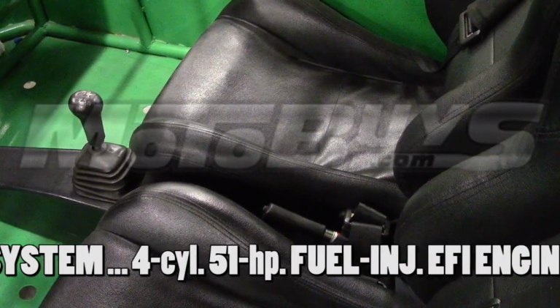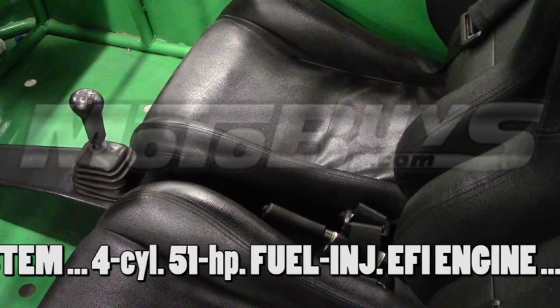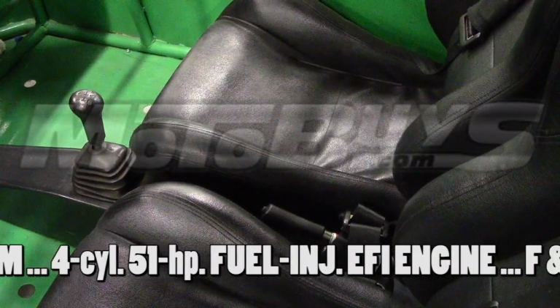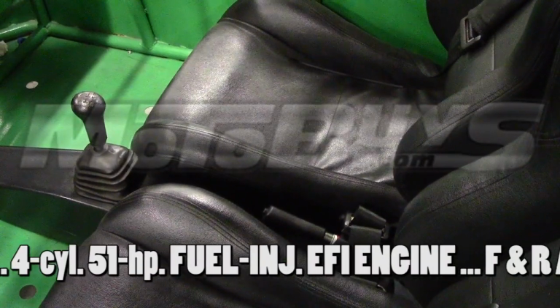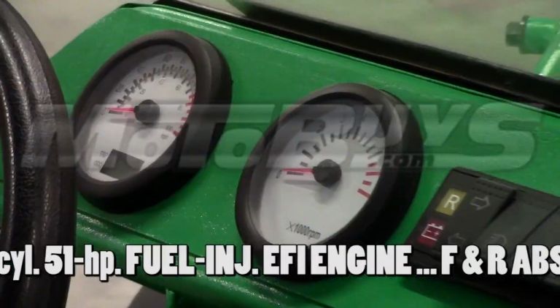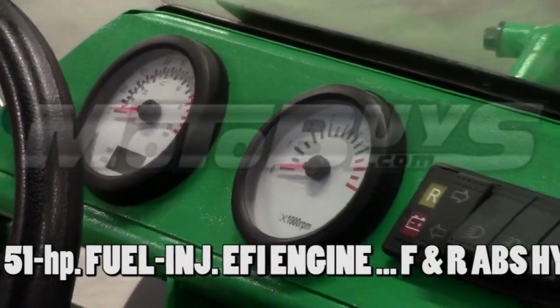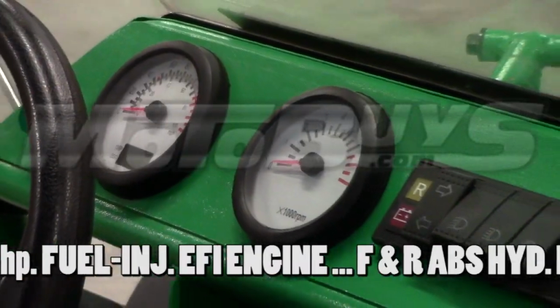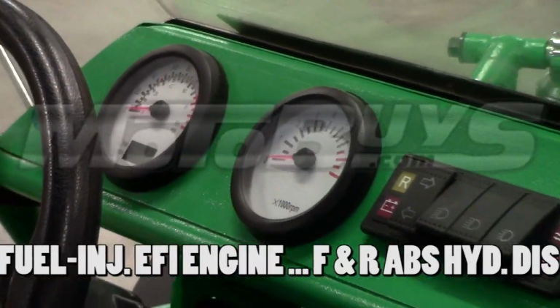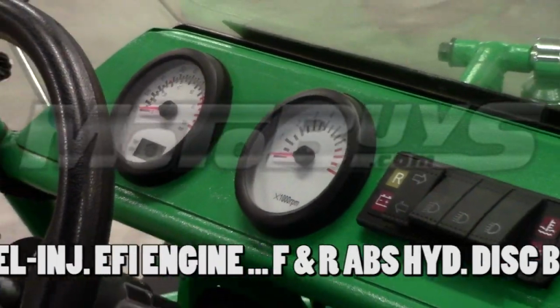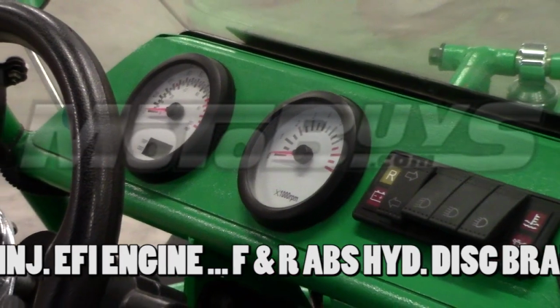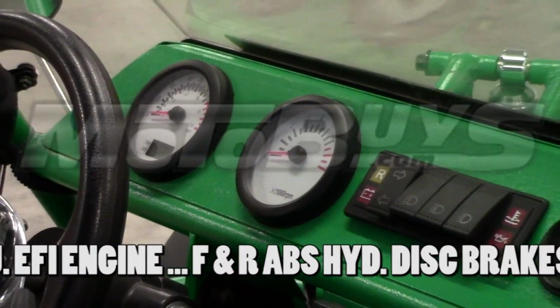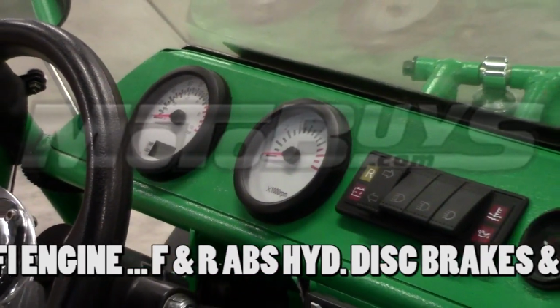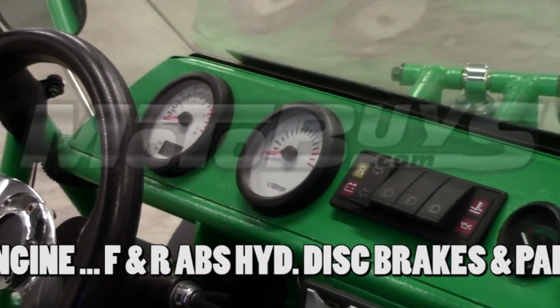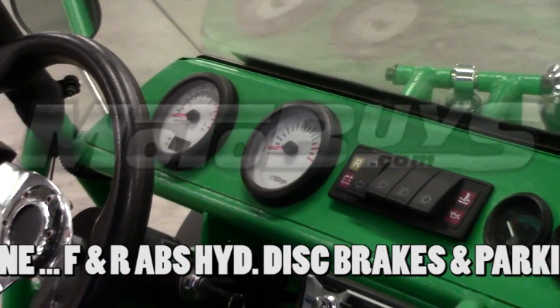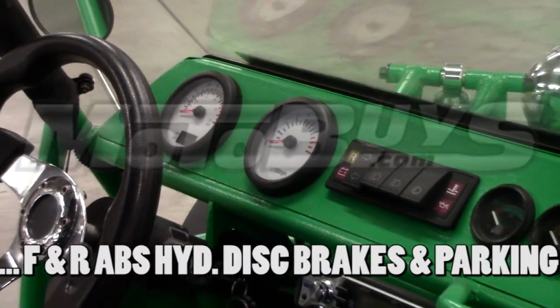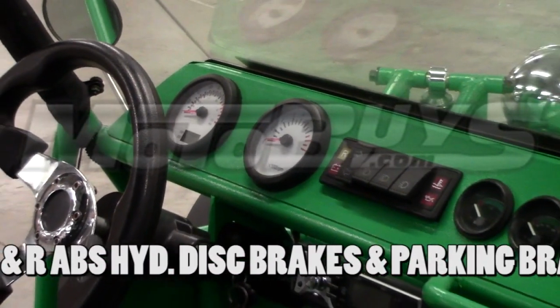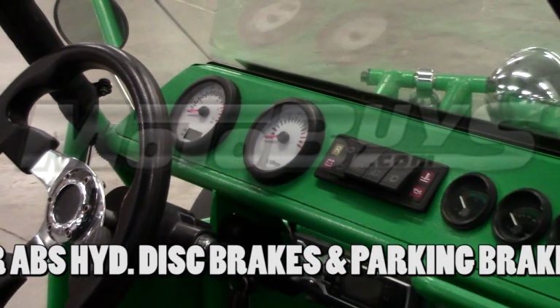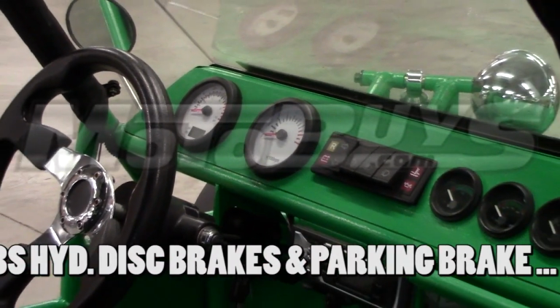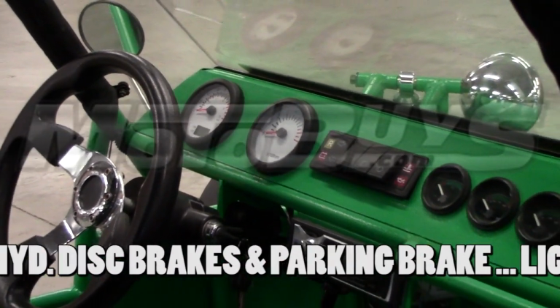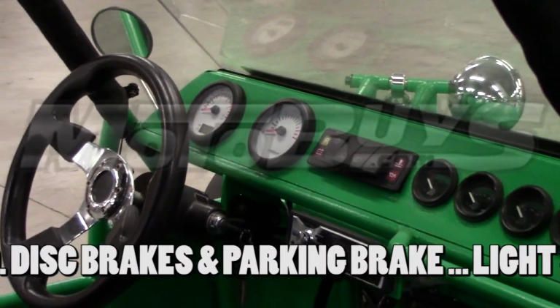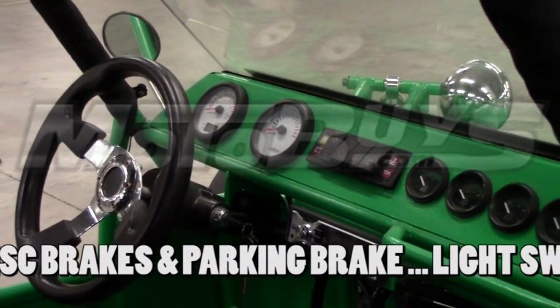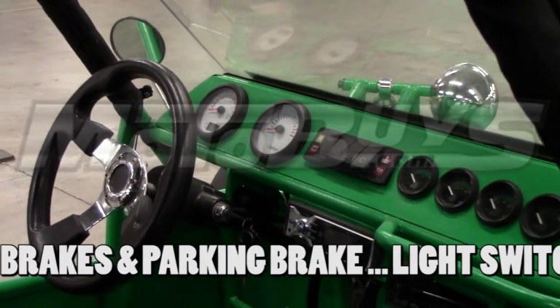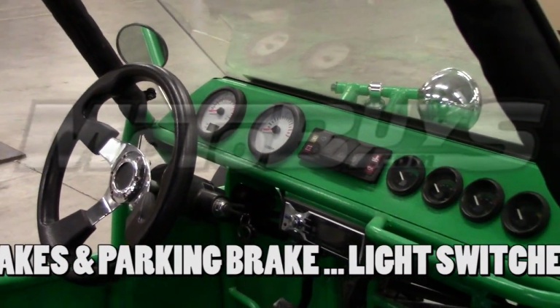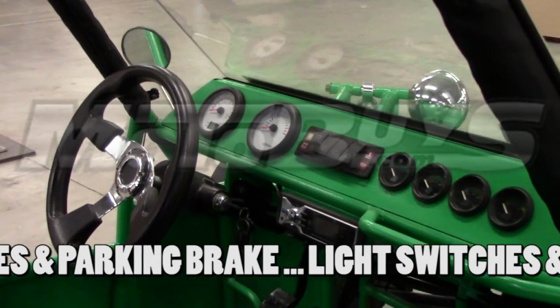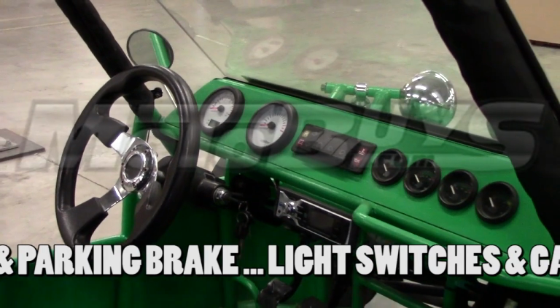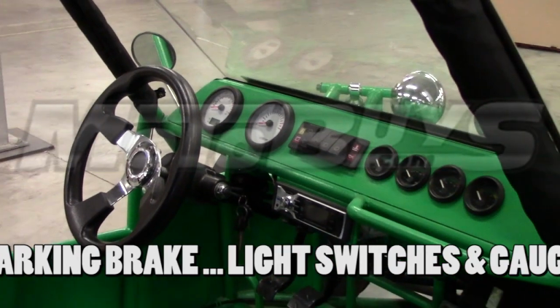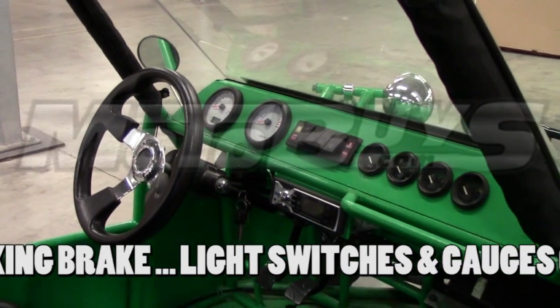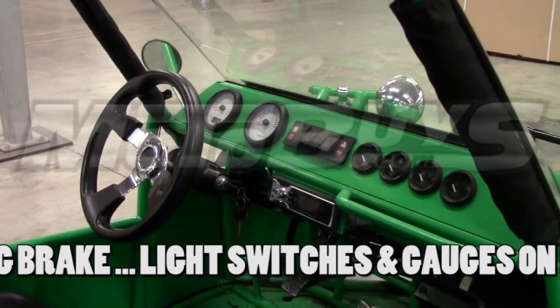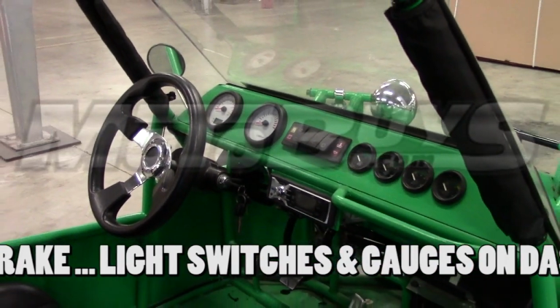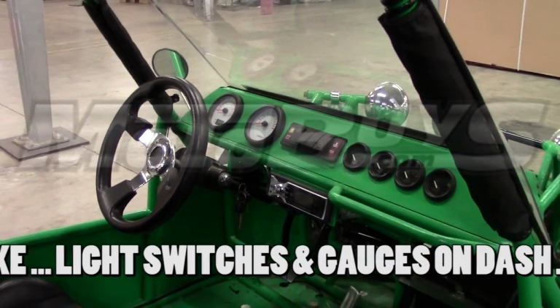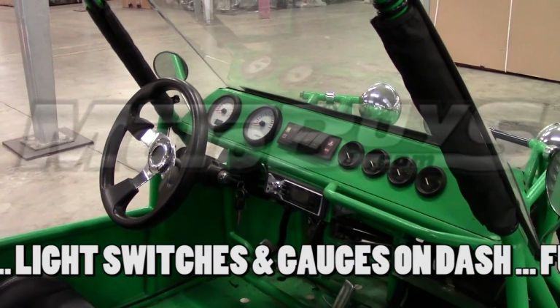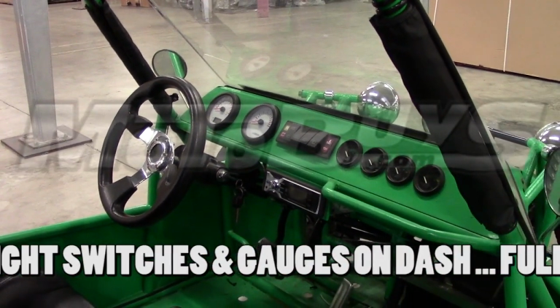The 1000-4's dash console has all the gauges and all the control switches for the lights and four-wheel drive system. A large, easy-to-read speedometer and tachometer comes standard, along with a trip meter.